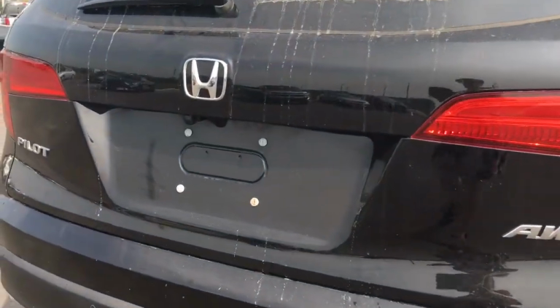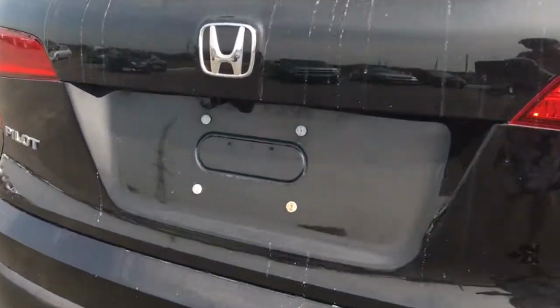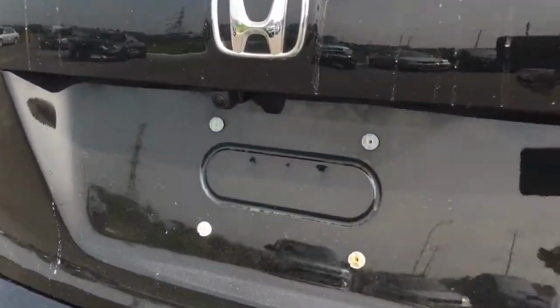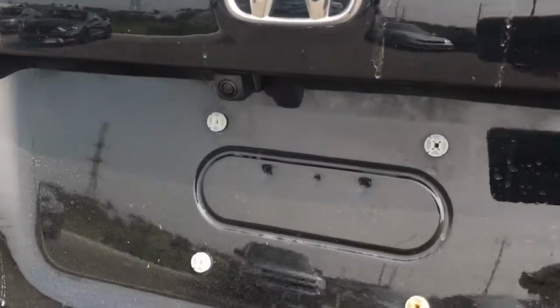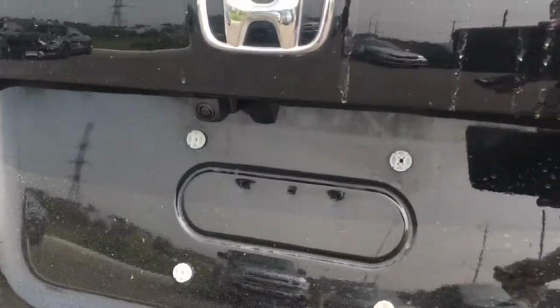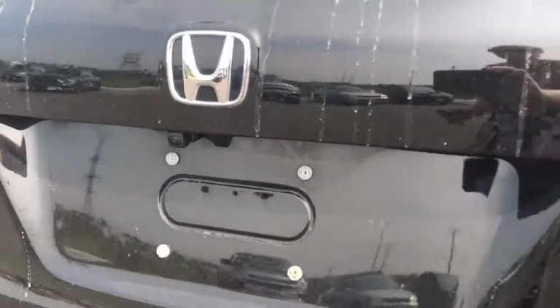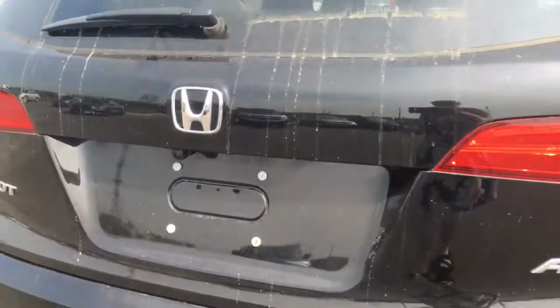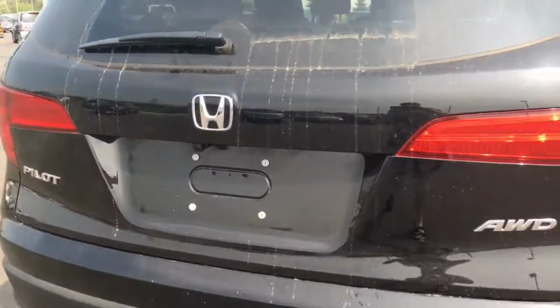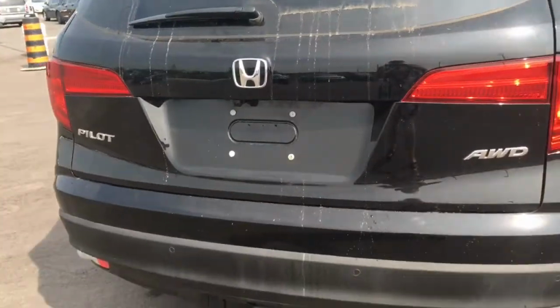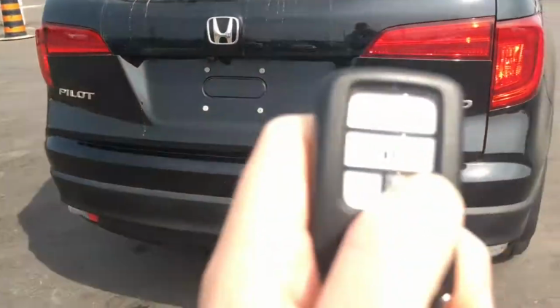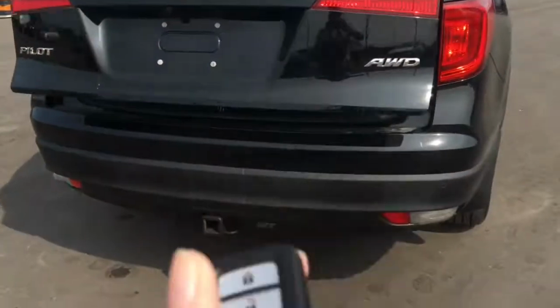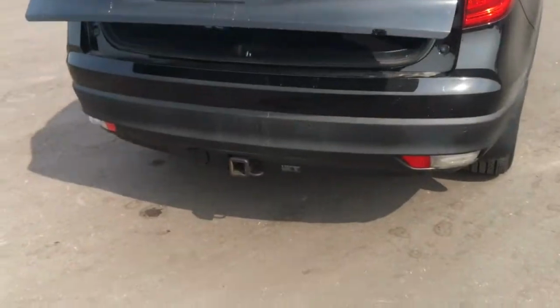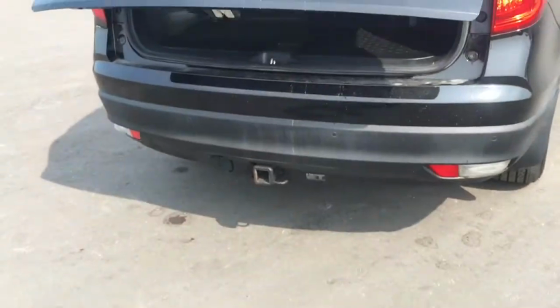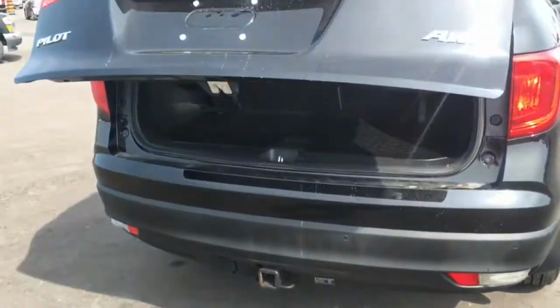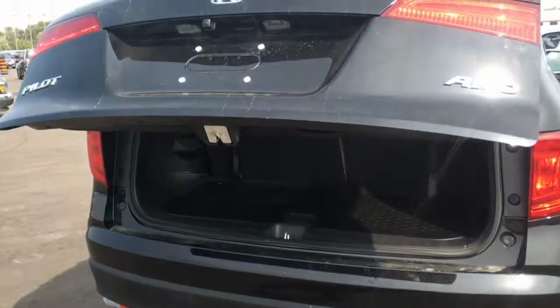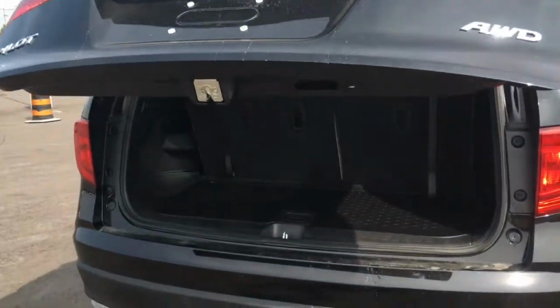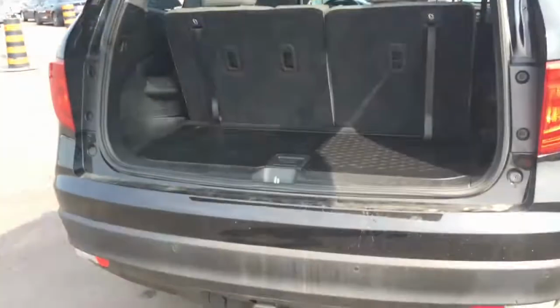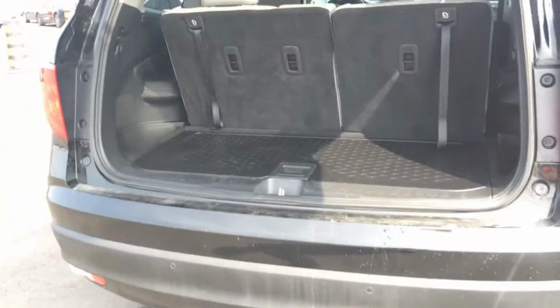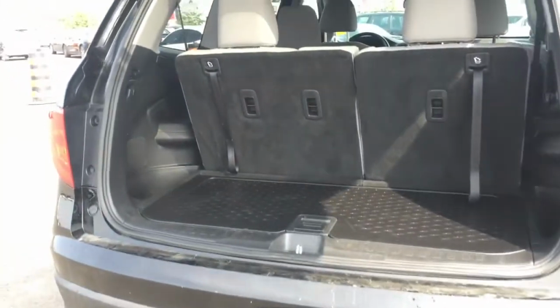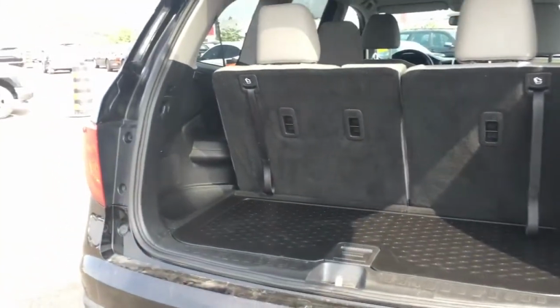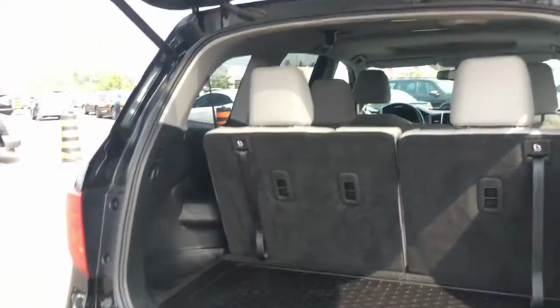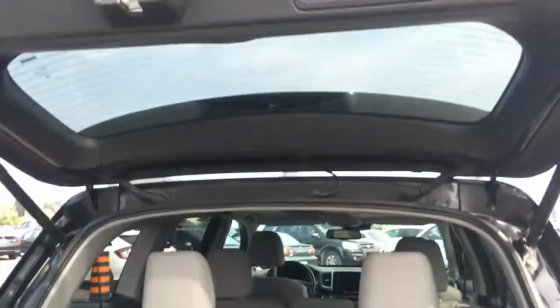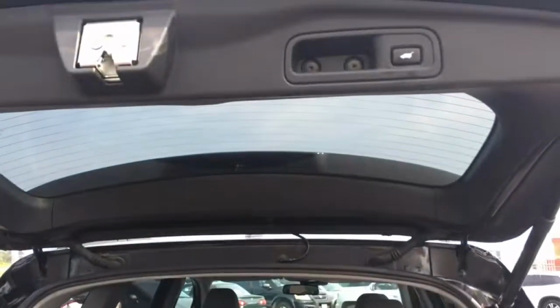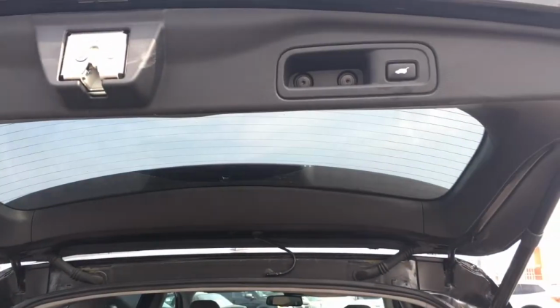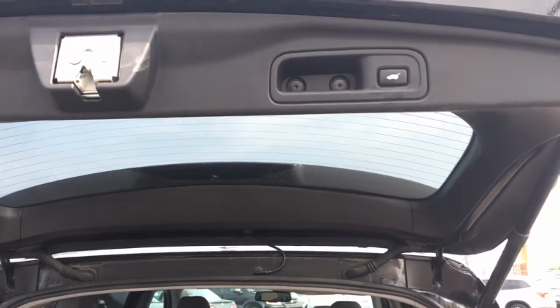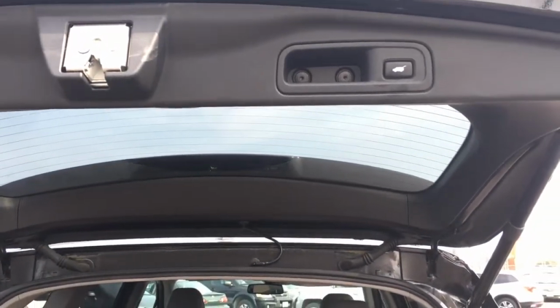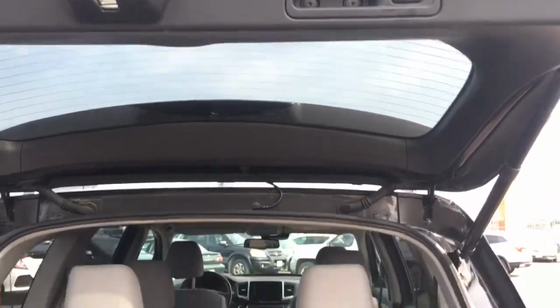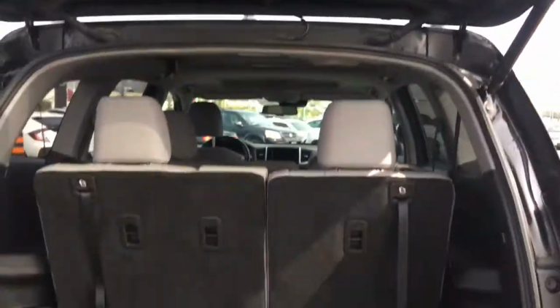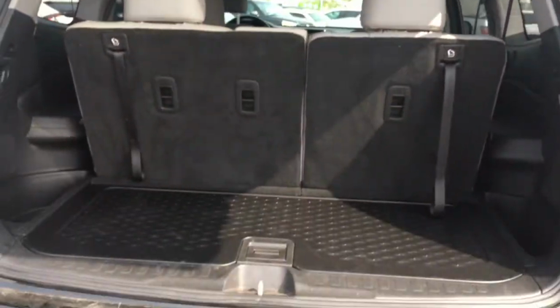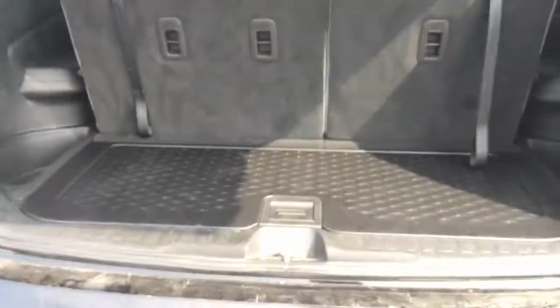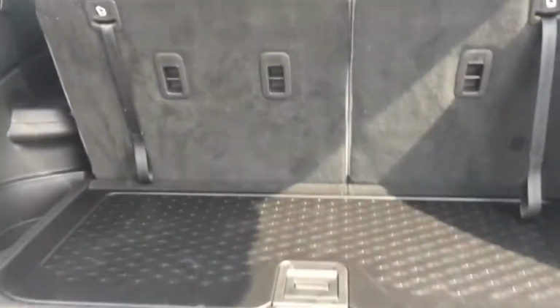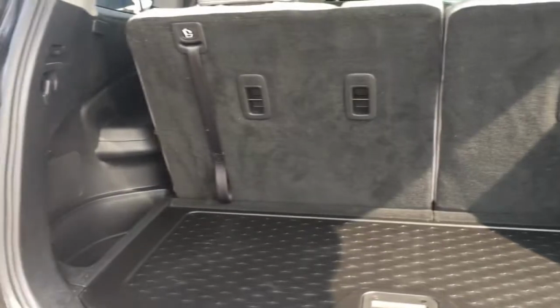The rear view camera is mounted just below the Honda logo. To open the tailgate, I just used the power tailgate release on the key fob — makes it nice and easy. We've got a button and ergonomic handle to bring it back down.